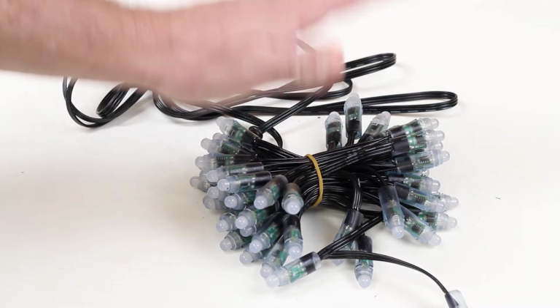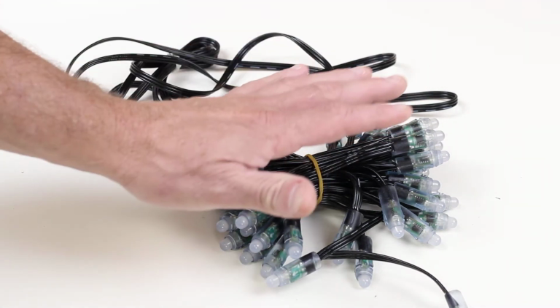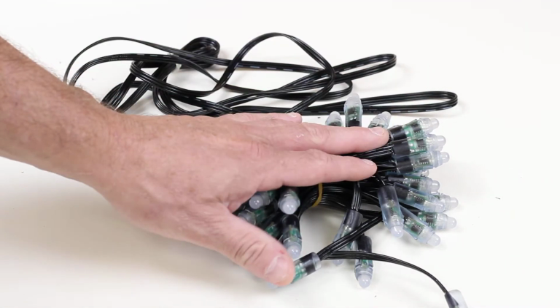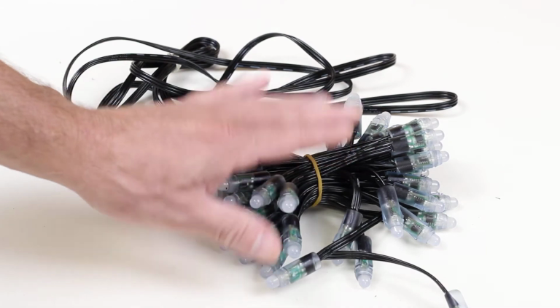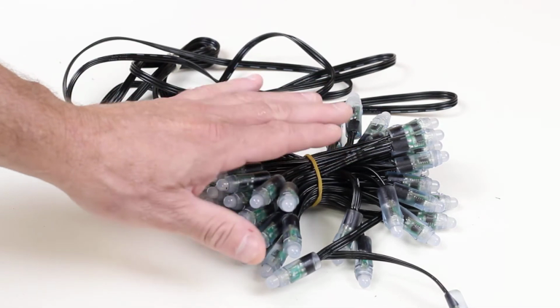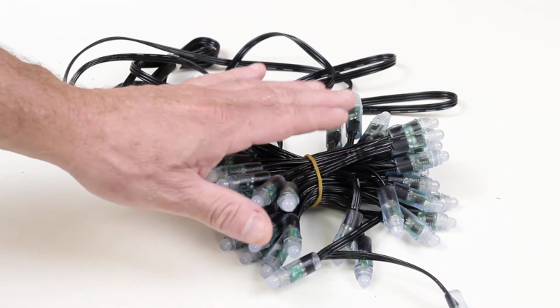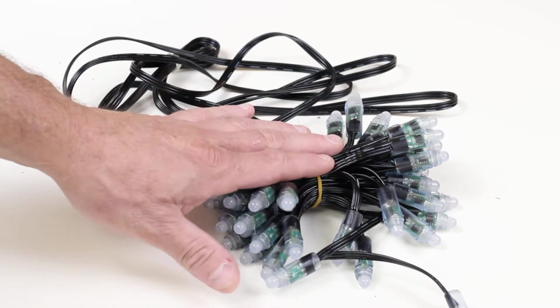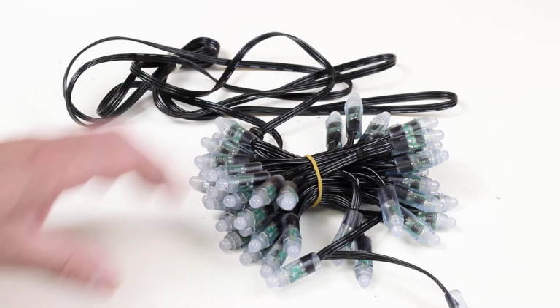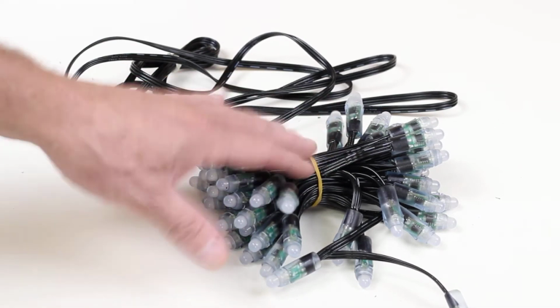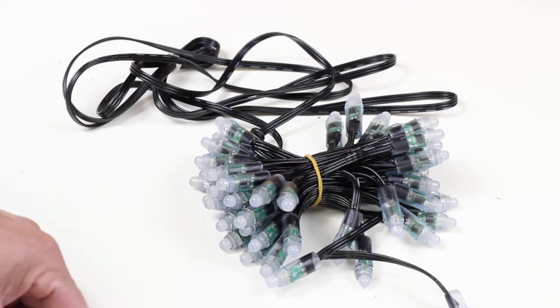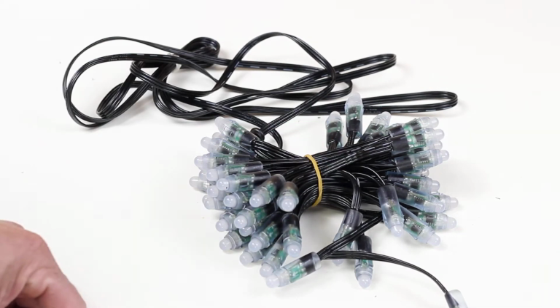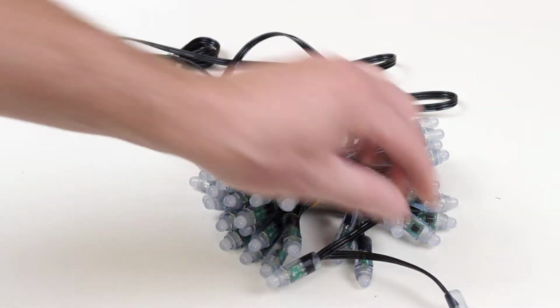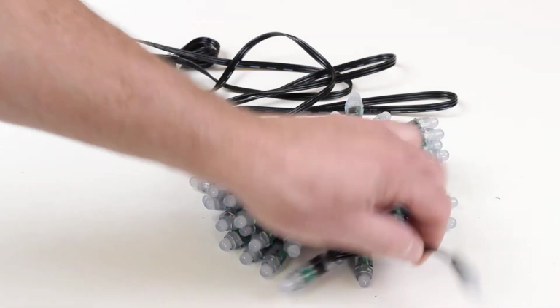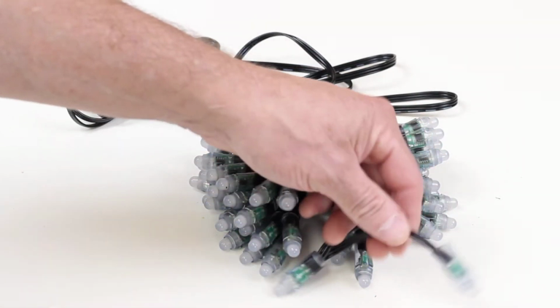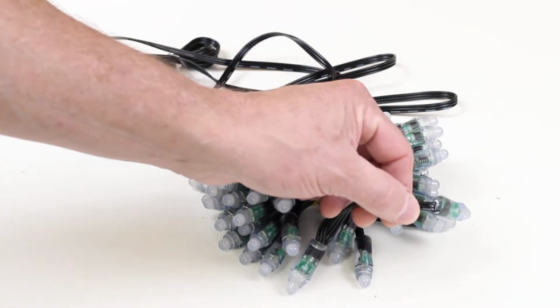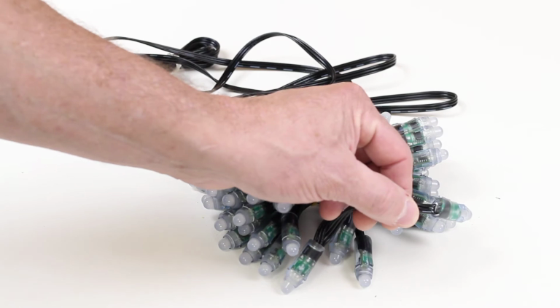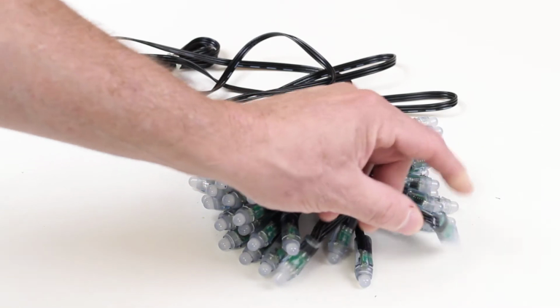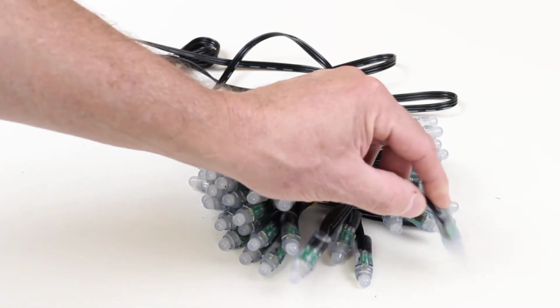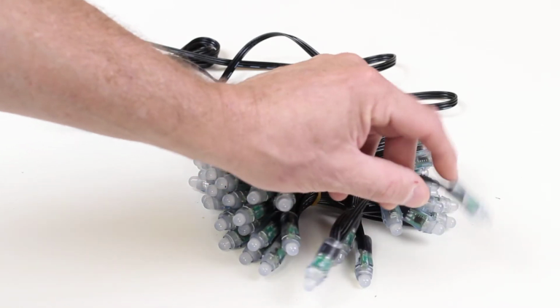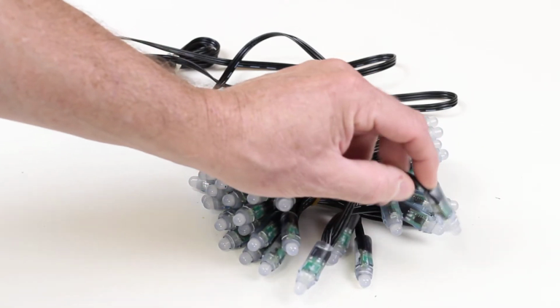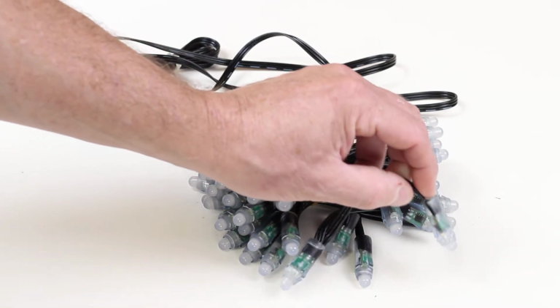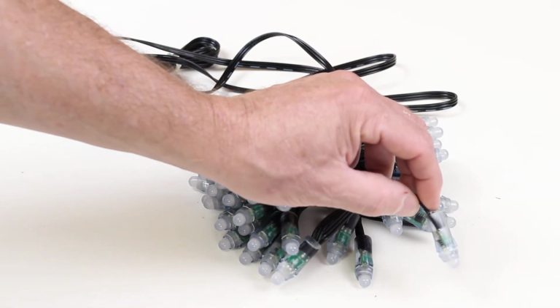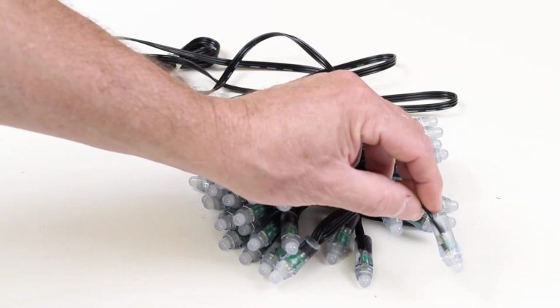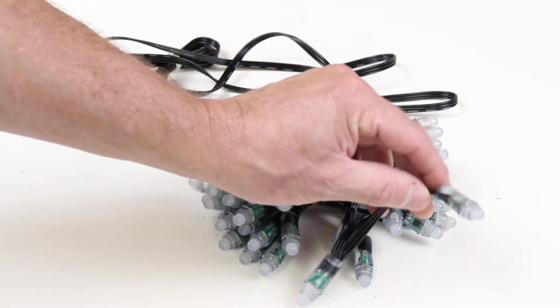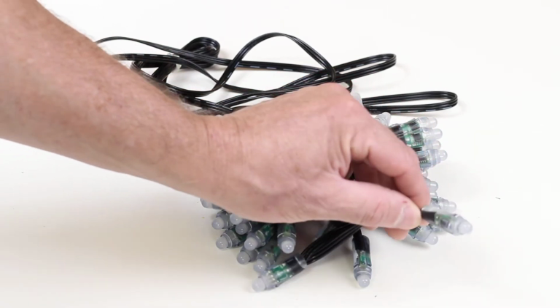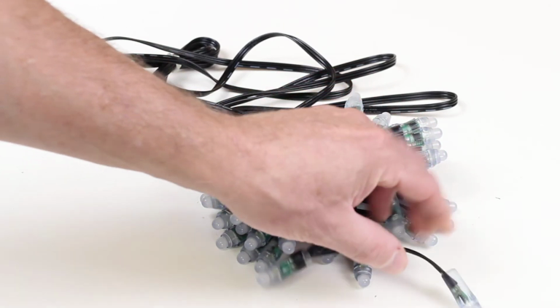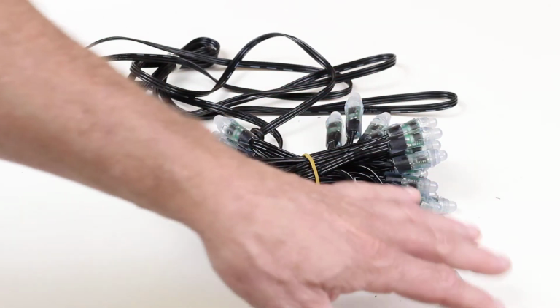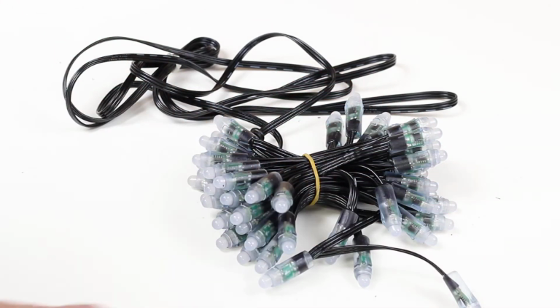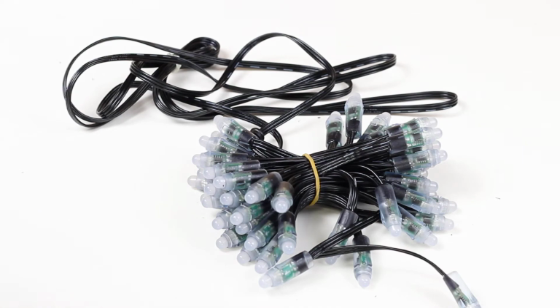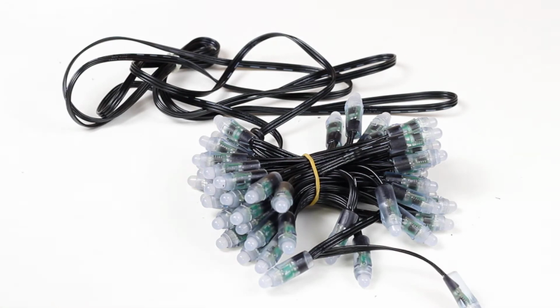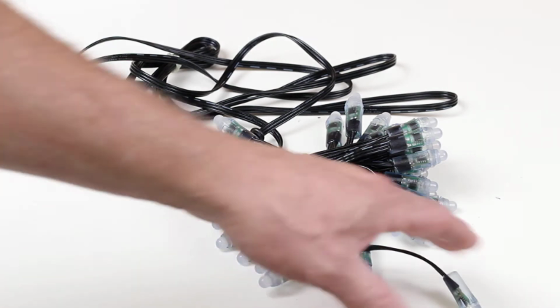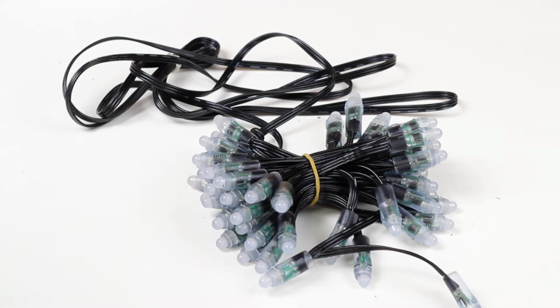That makes it perfect for mounting into Pixnode strips or other mounting strips. The final pixel in the string is not connected with a waterproof connection — it's sealed, not requiring any additional caps or sealing.